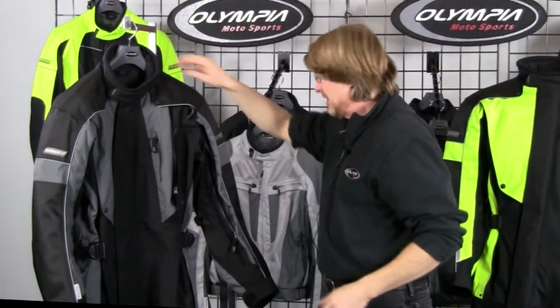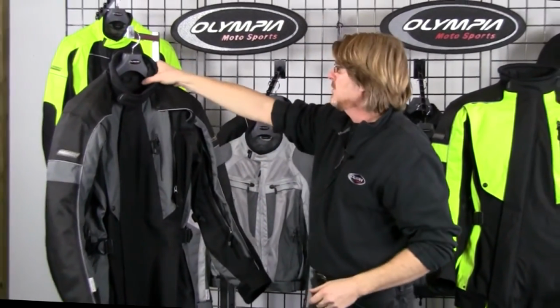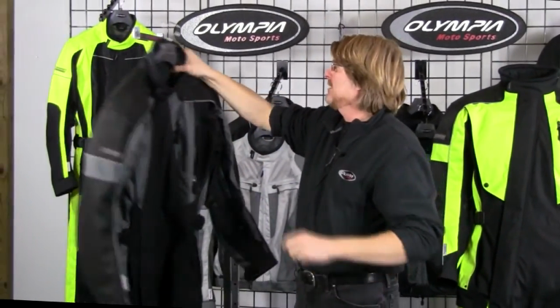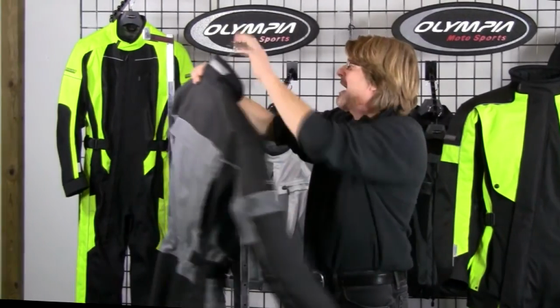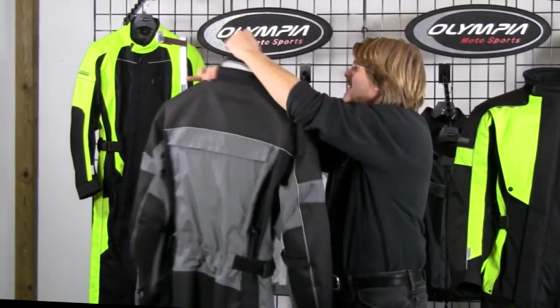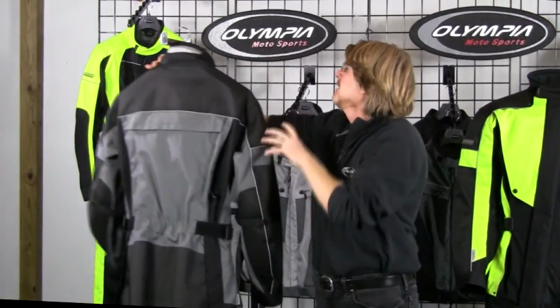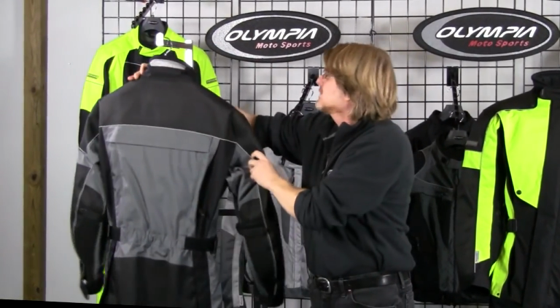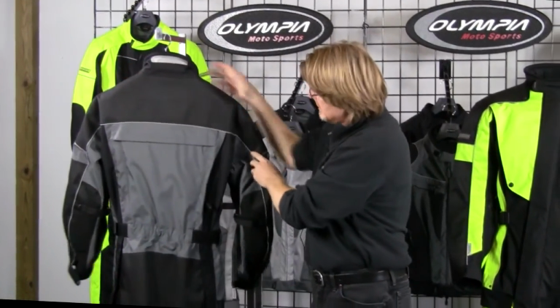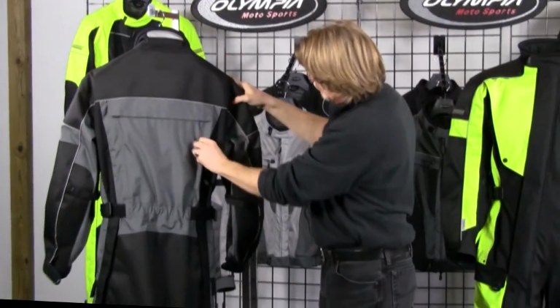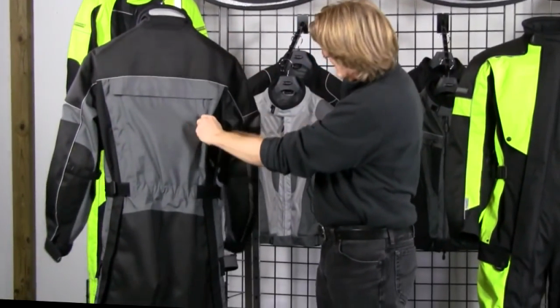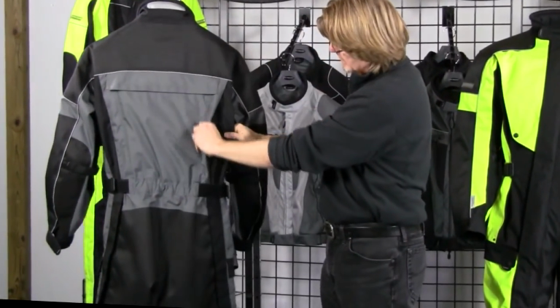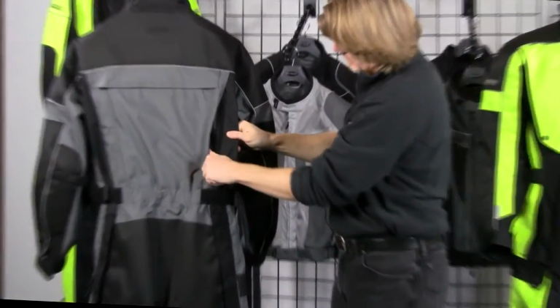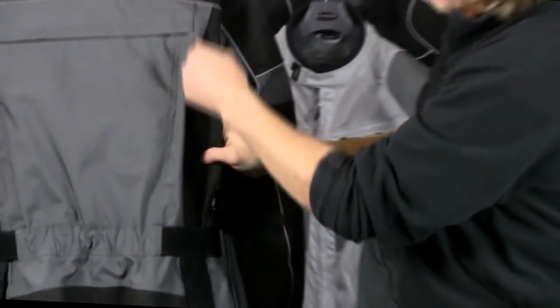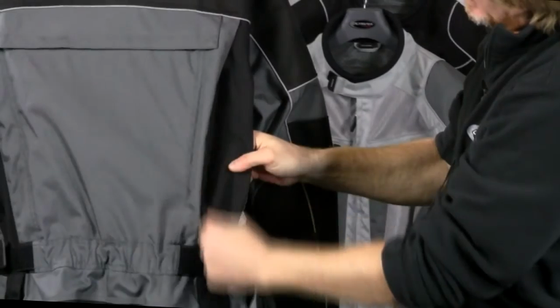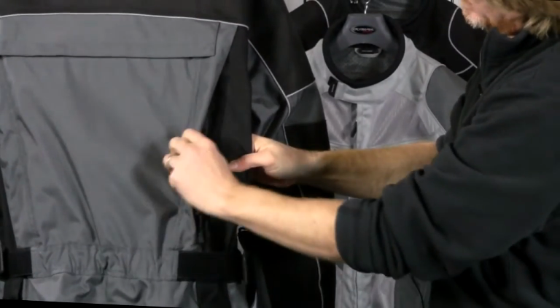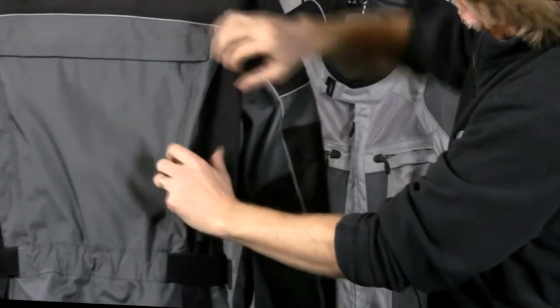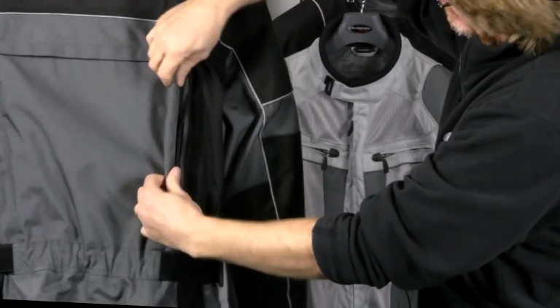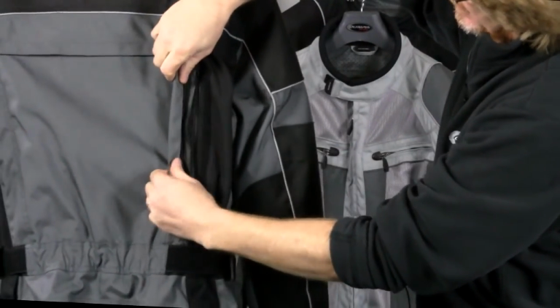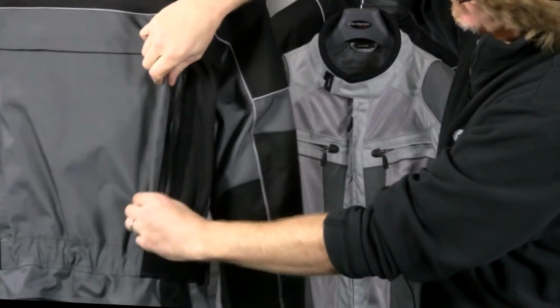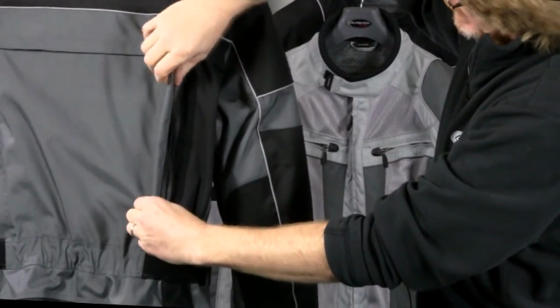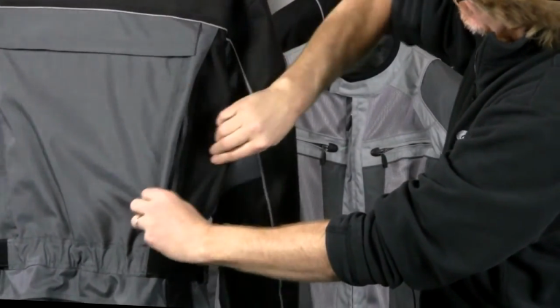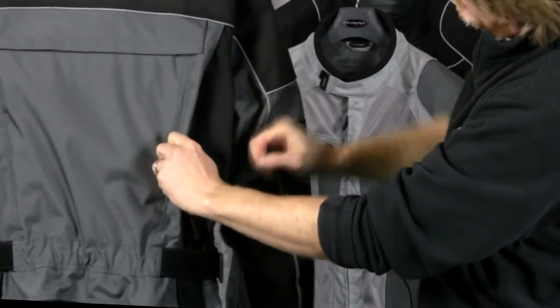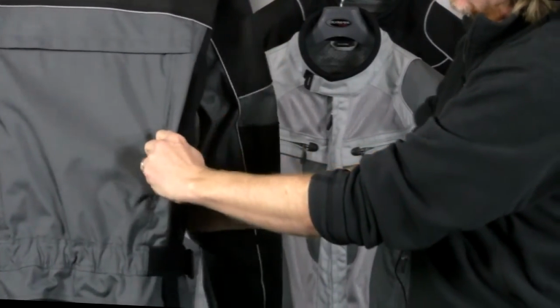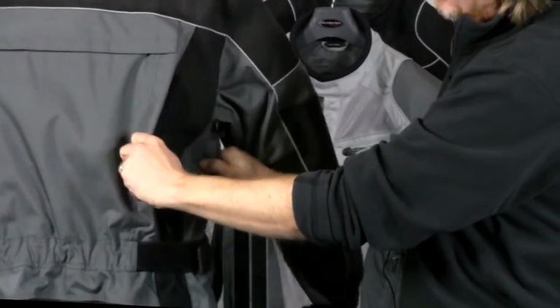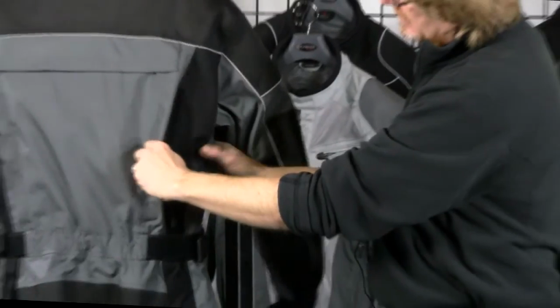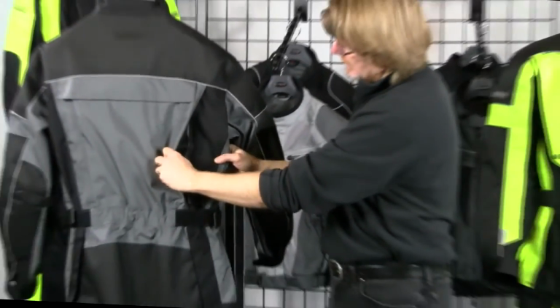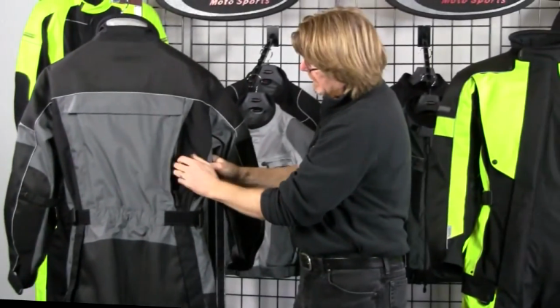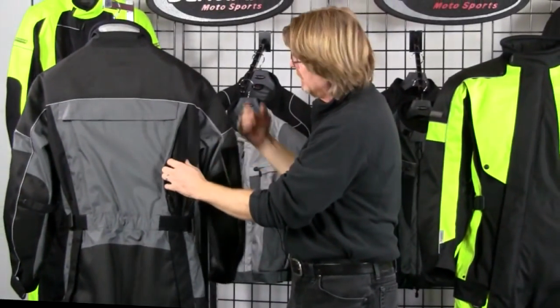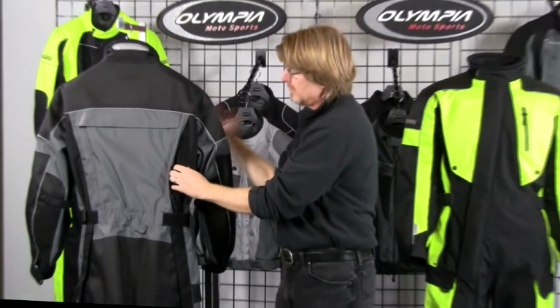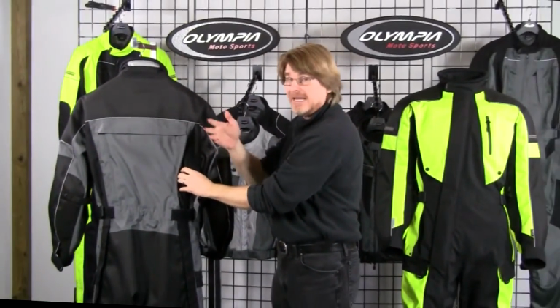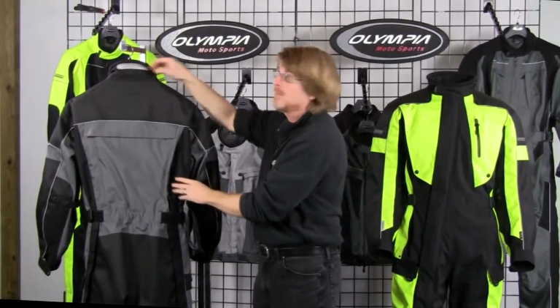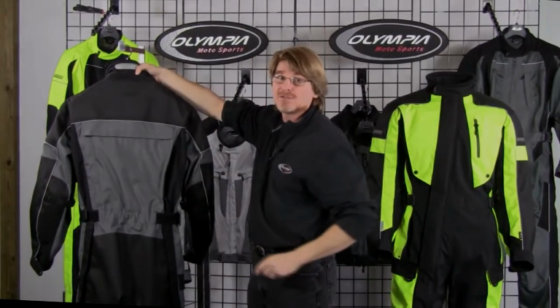Turning it around to the back, you'll also notice it has two long back vents here, and these again open. The flange is held back with self-velcro, so in a riding position you're going to get plenty of airflow through the front and out the back of the suit.